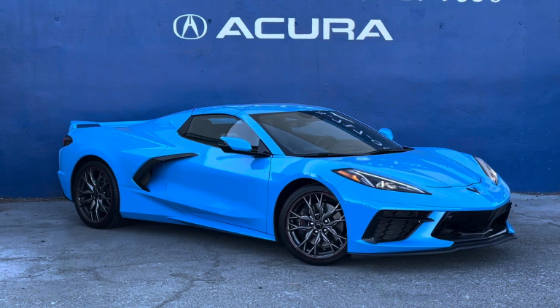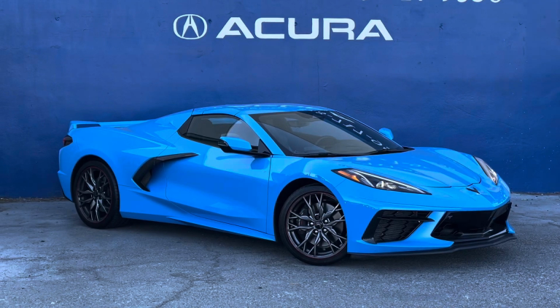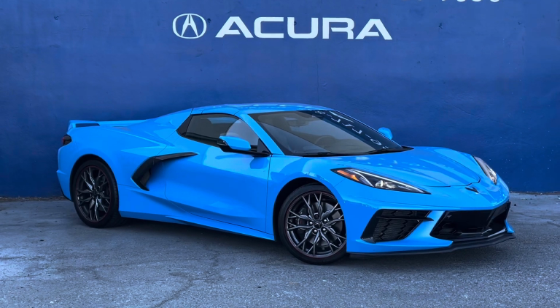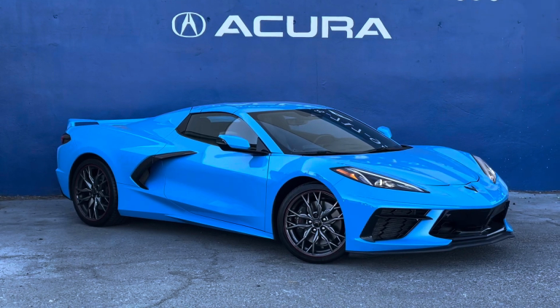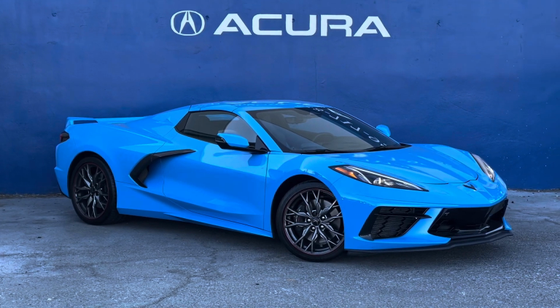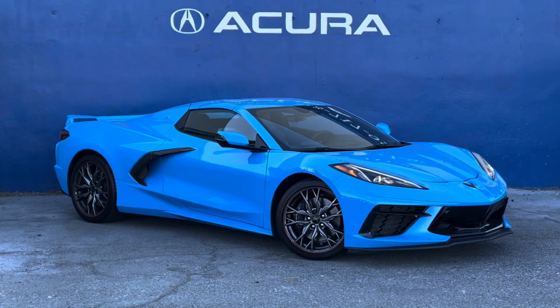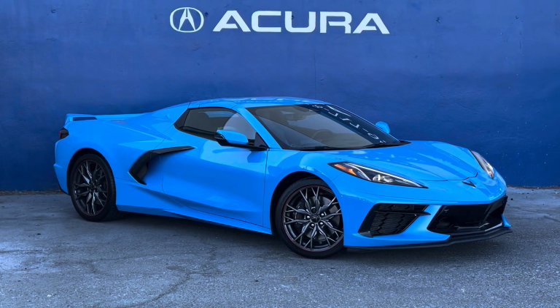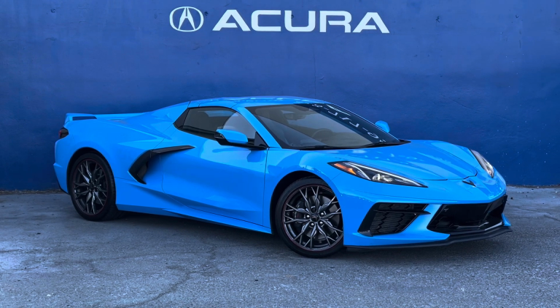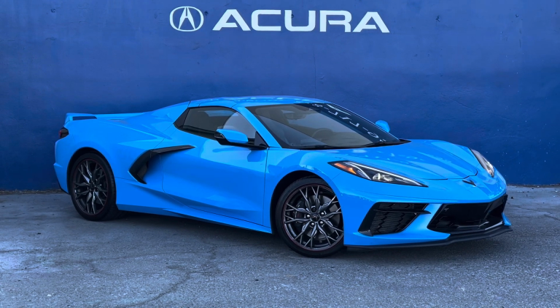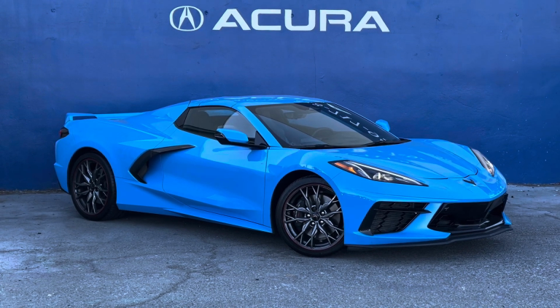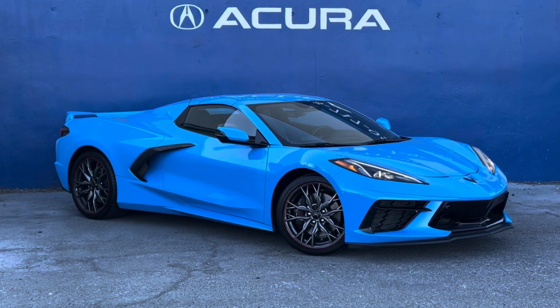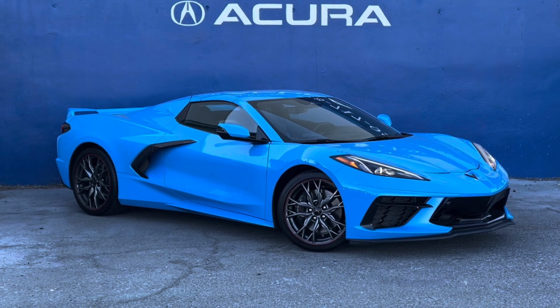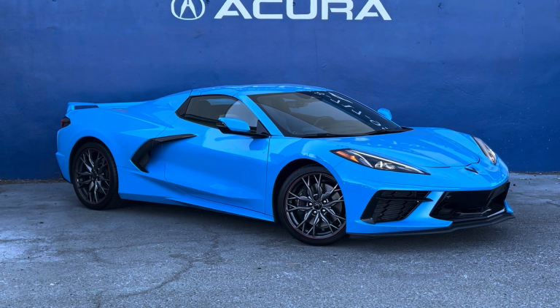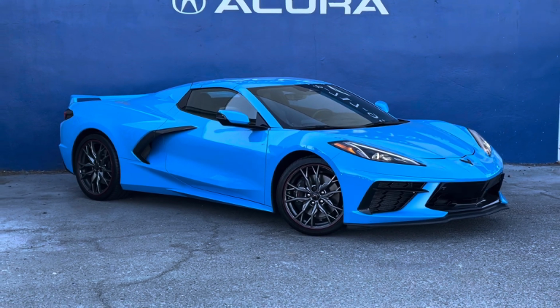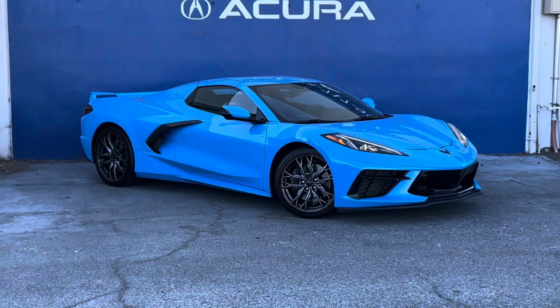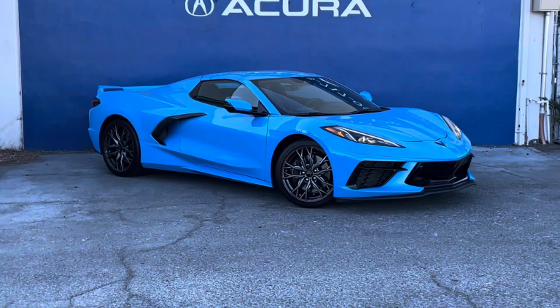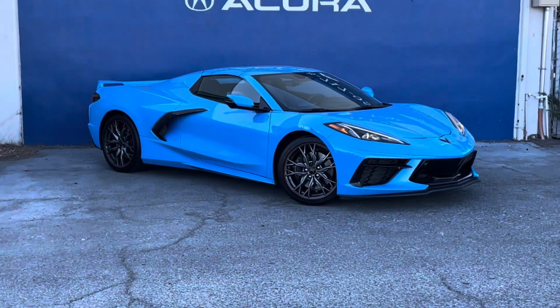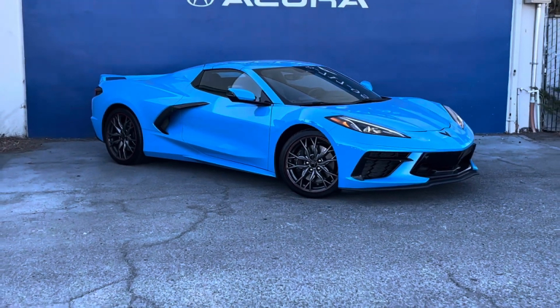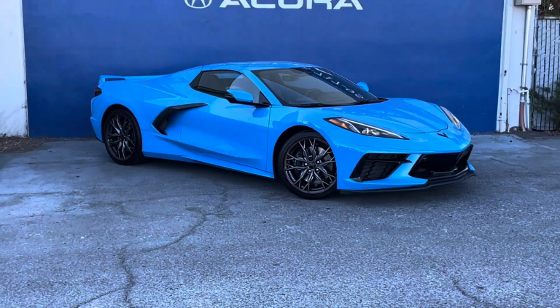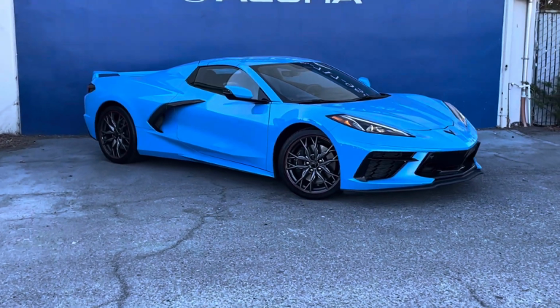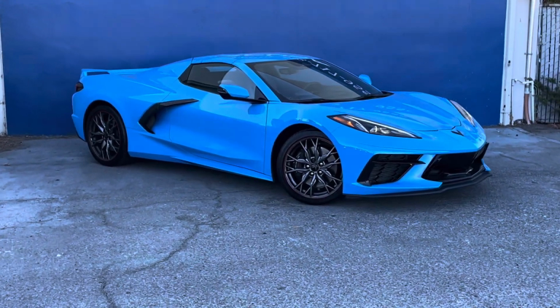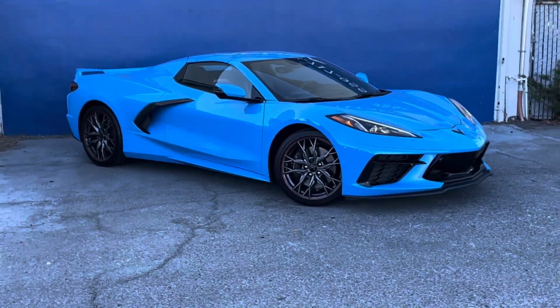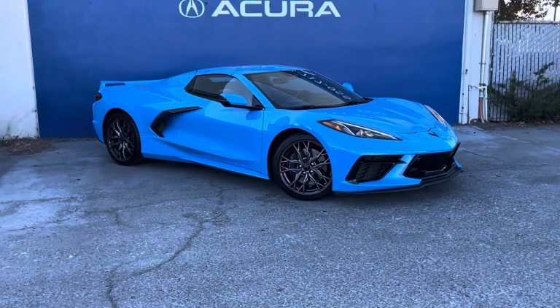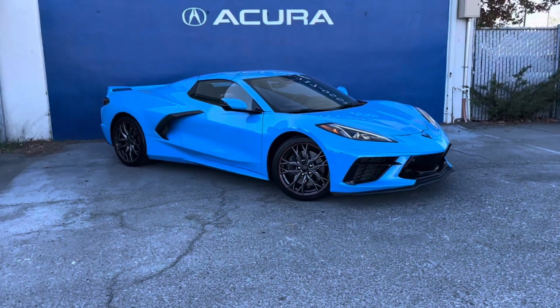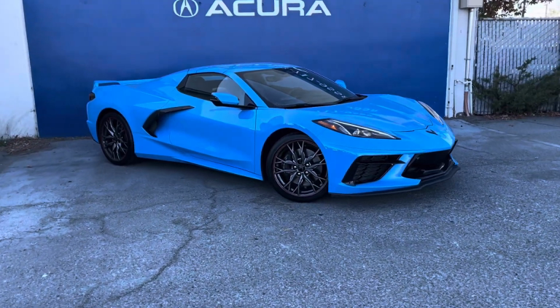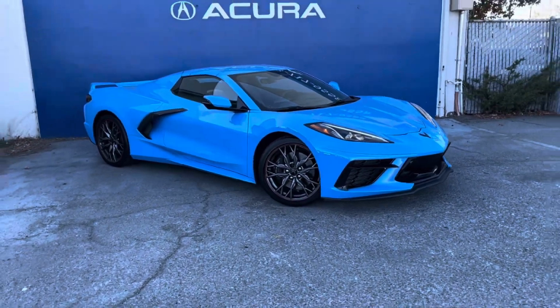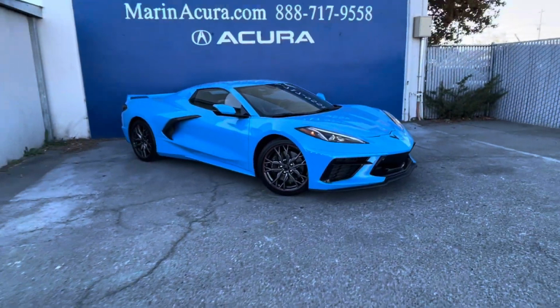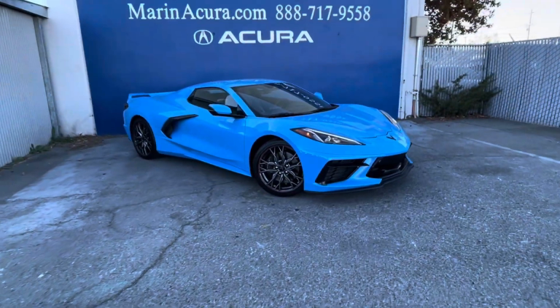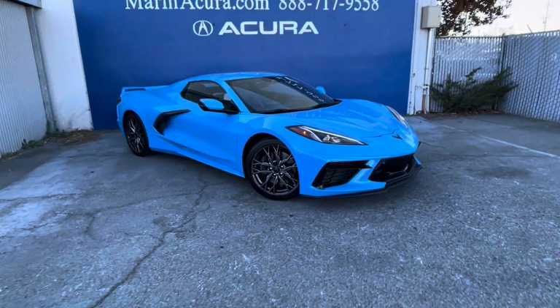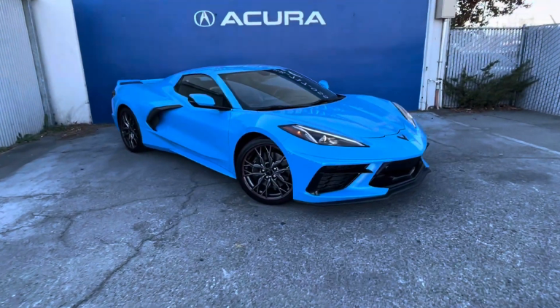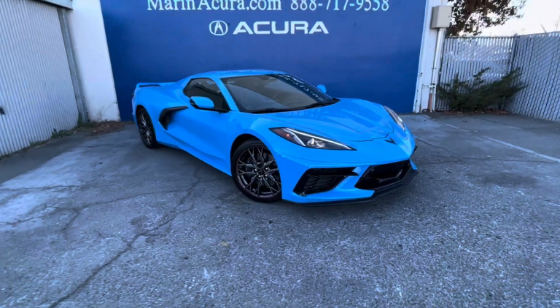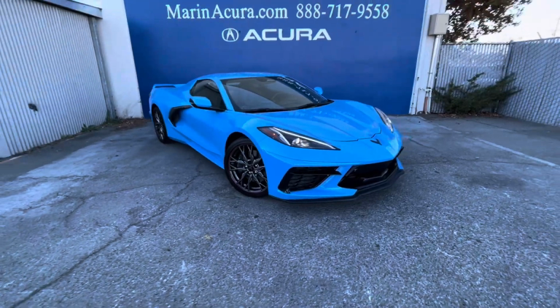Hello, my name is James and I'm a product specialist here at Marina Acura in Corte Madera, California. We are conveniently located about 10 minutes north of the Golden Gate Bridge up Highway 101.